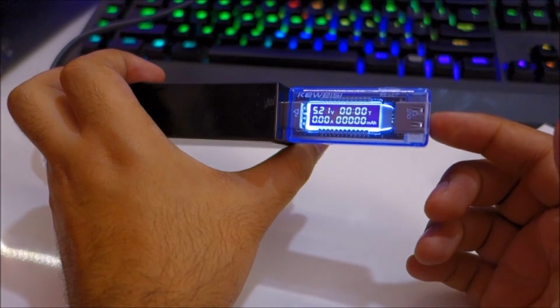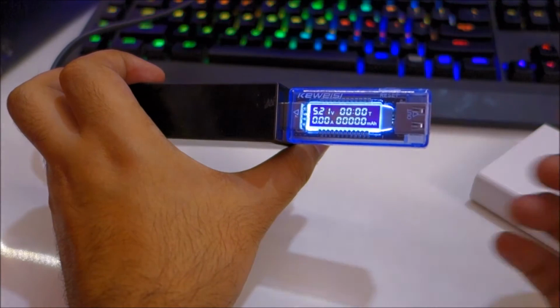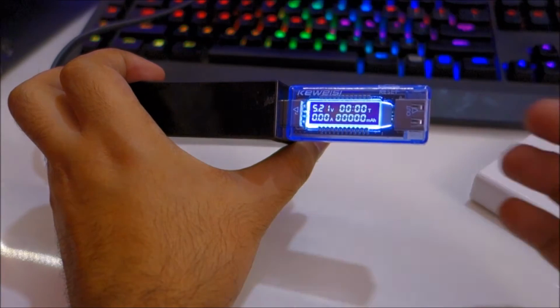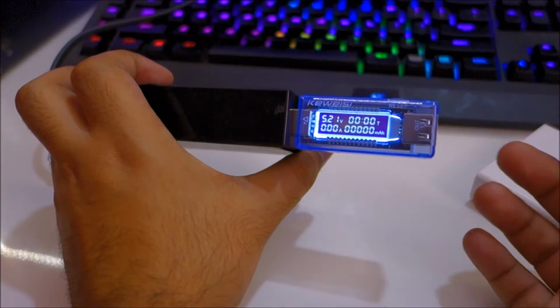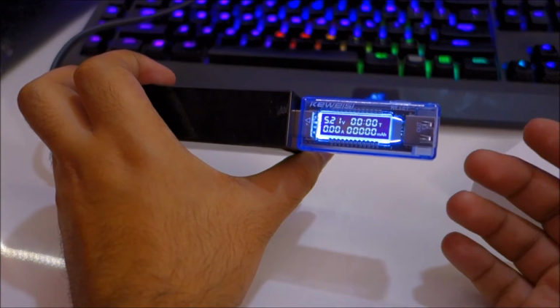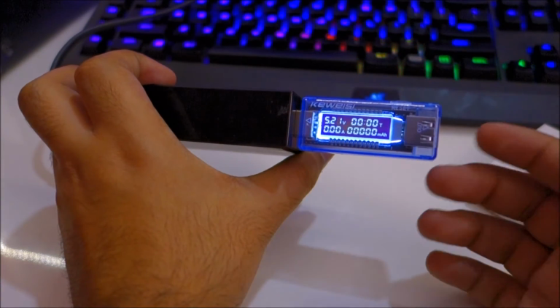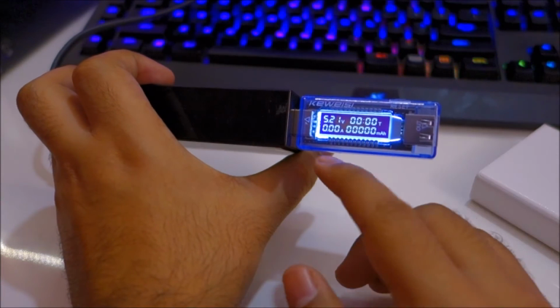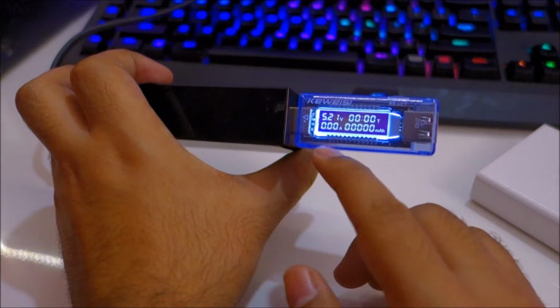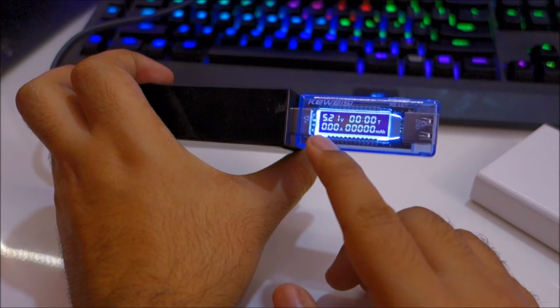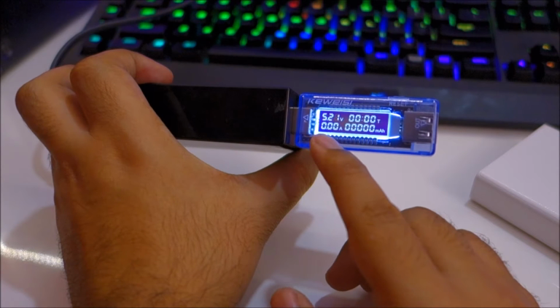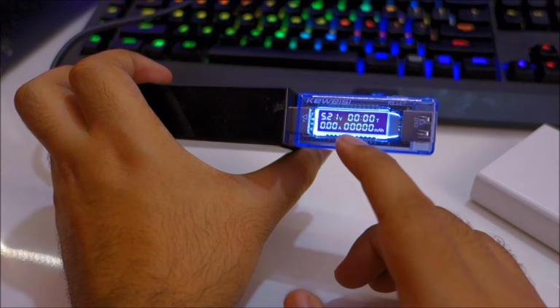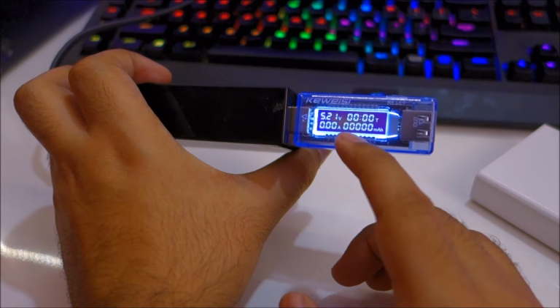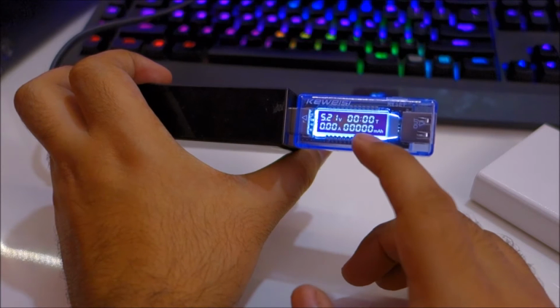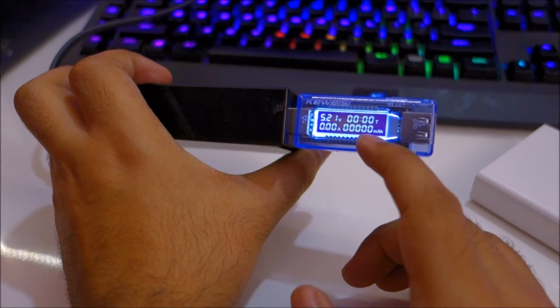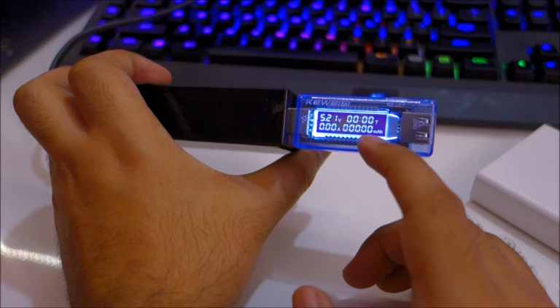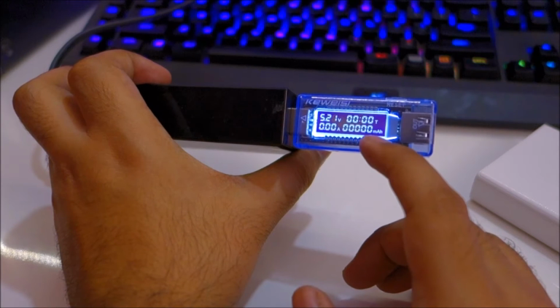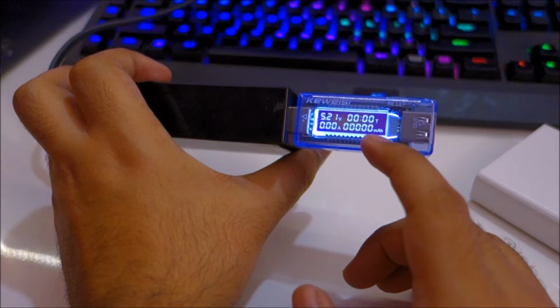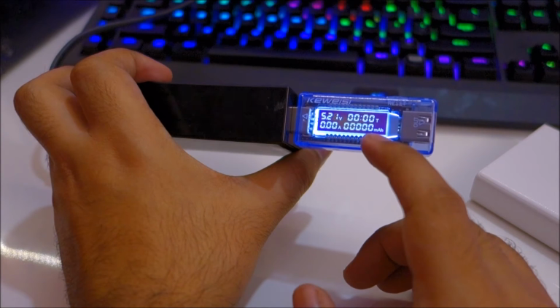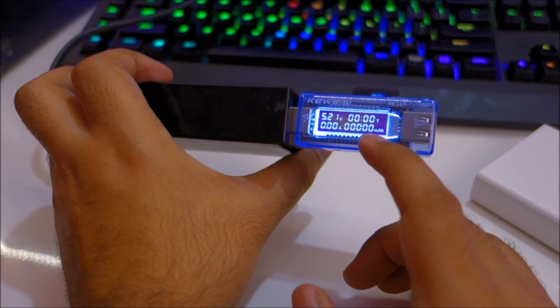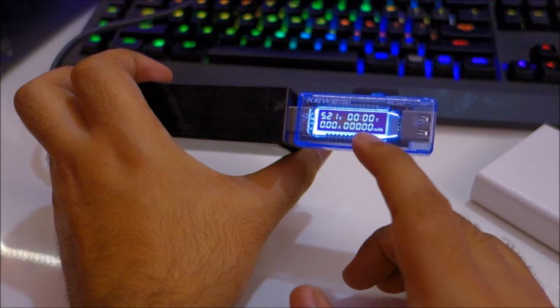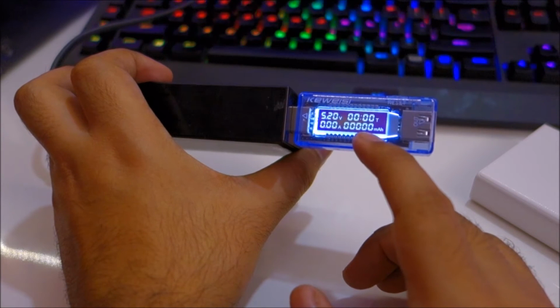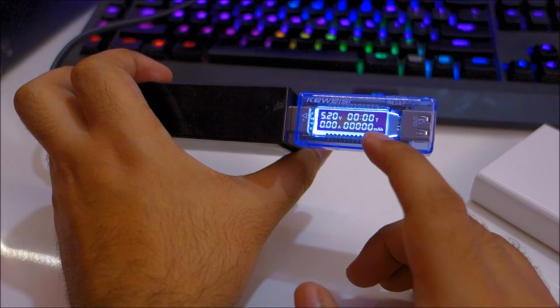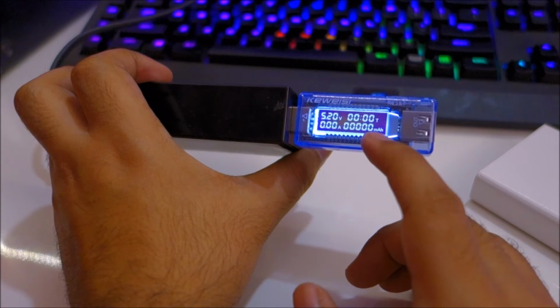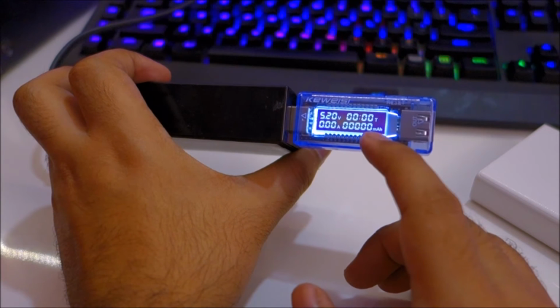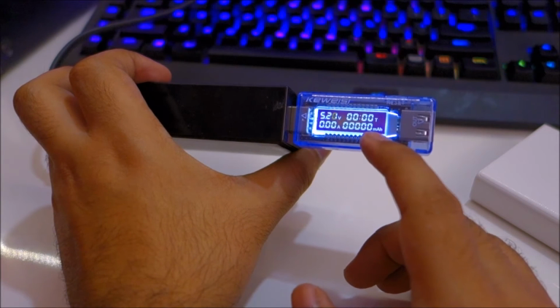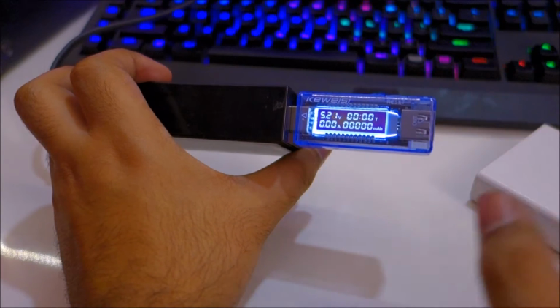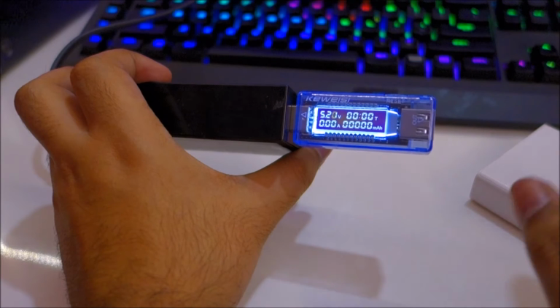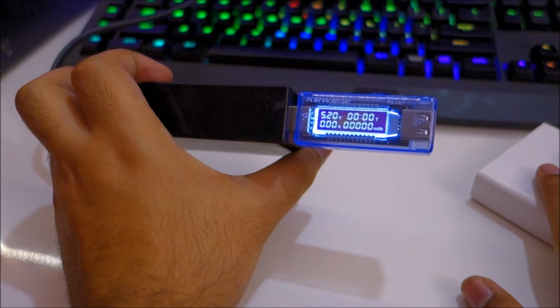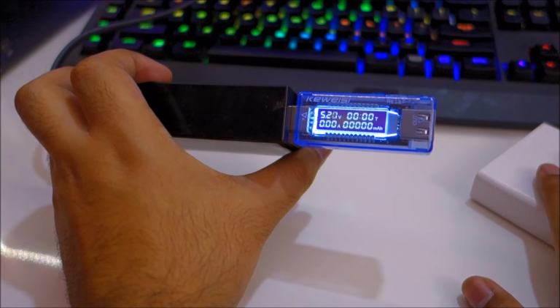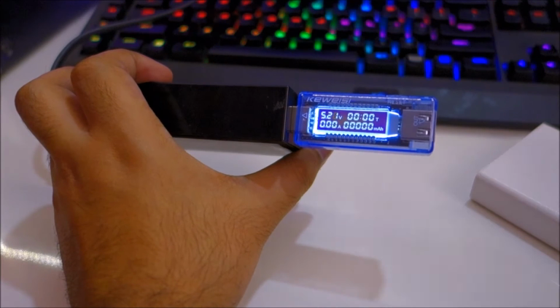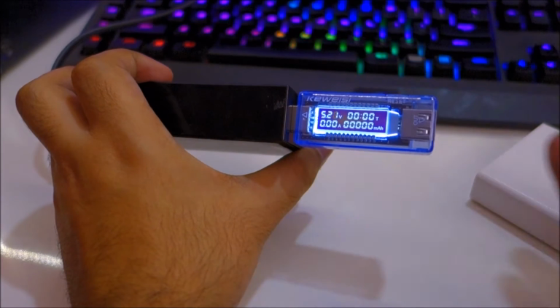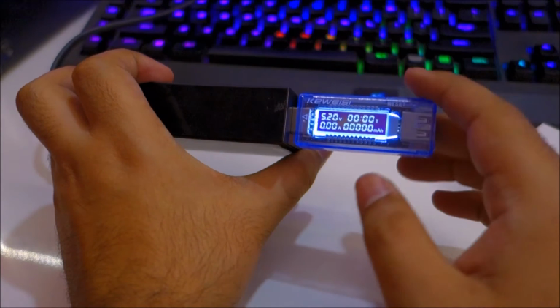If I plug in a power bank it will show the amount of current that the power bank is drawing. This is the milliamp hour counter, so it shows you the amount of charge that has gone into your power bank or your phone.